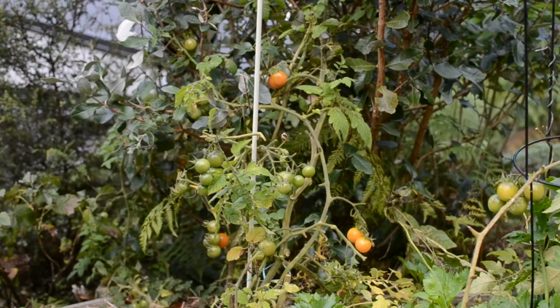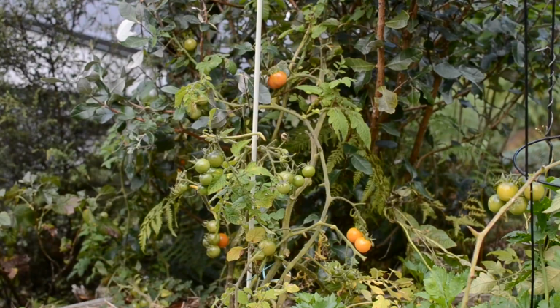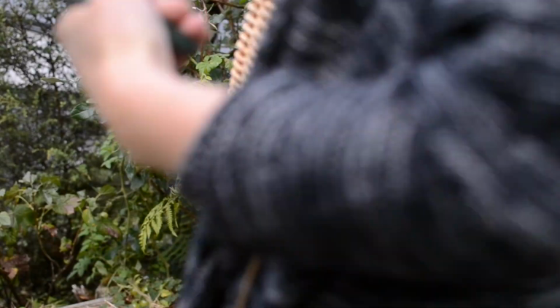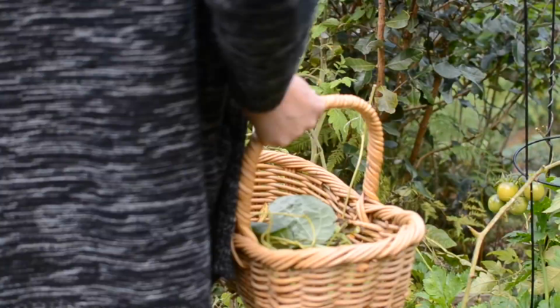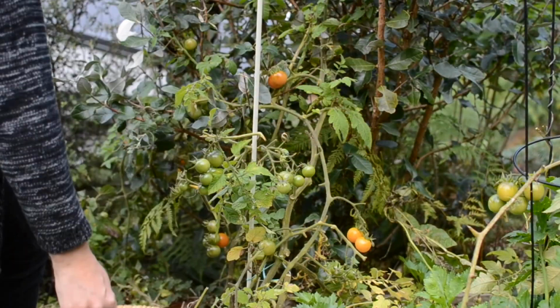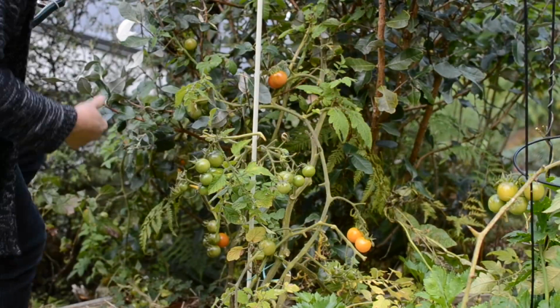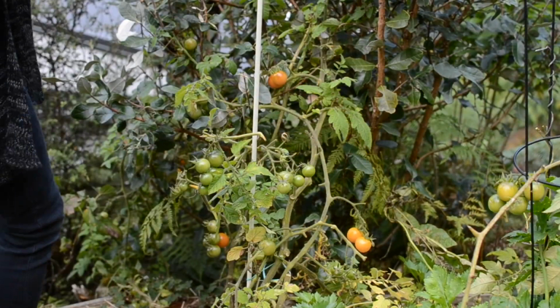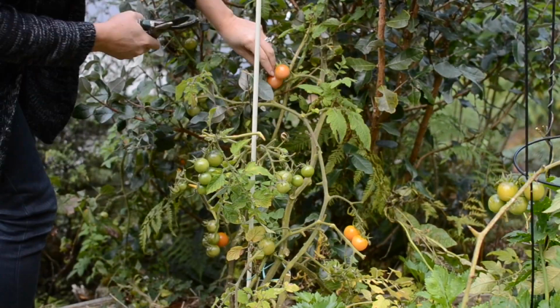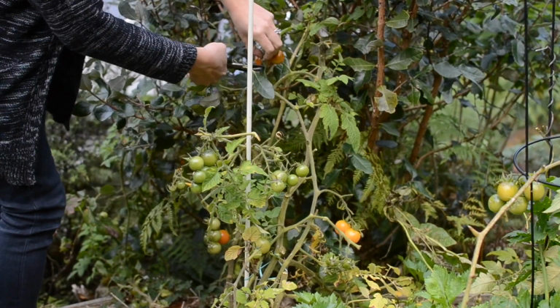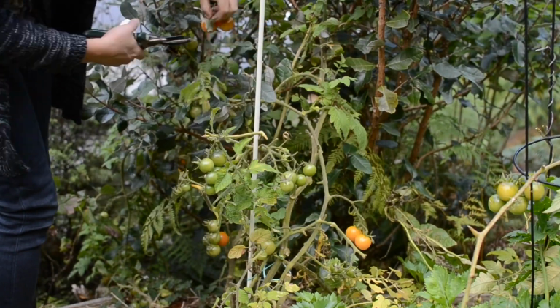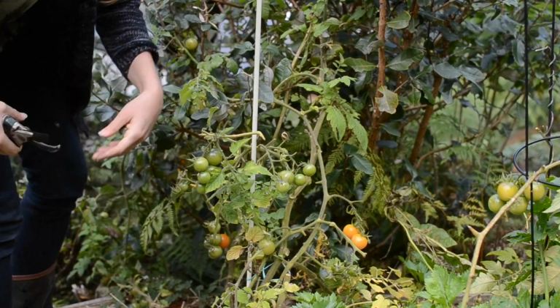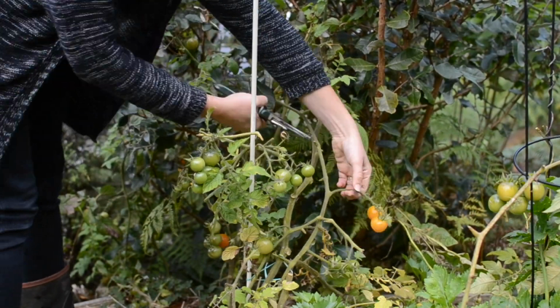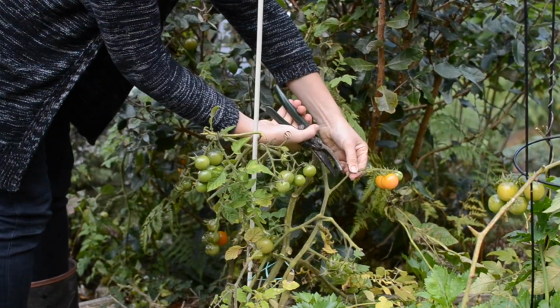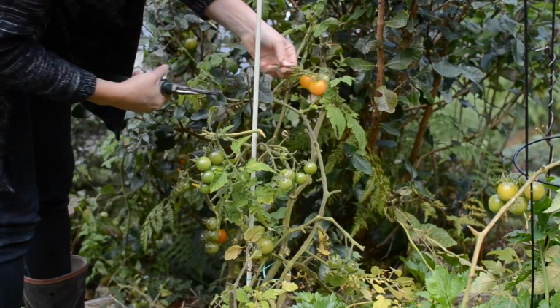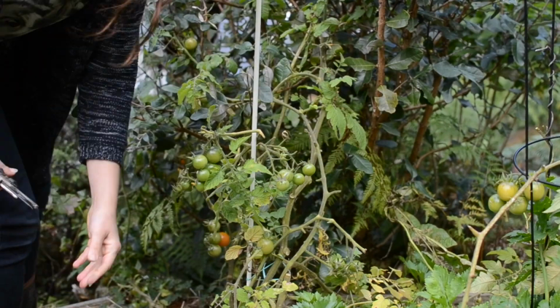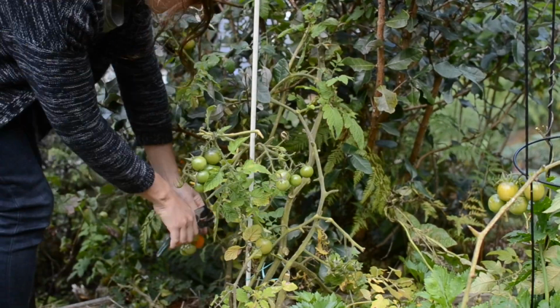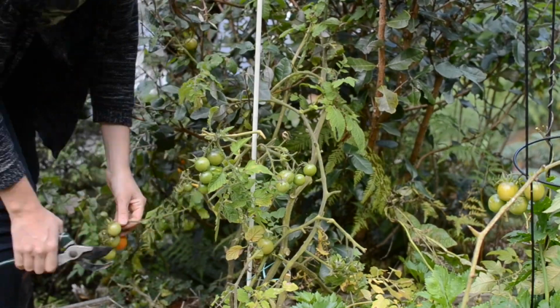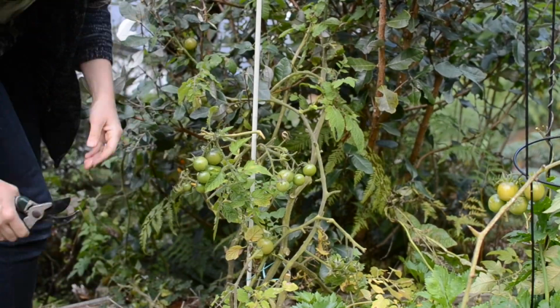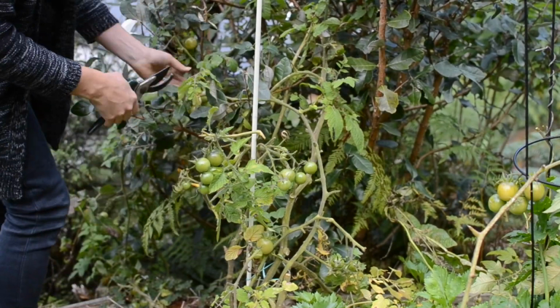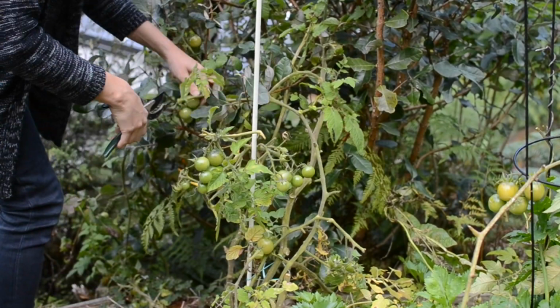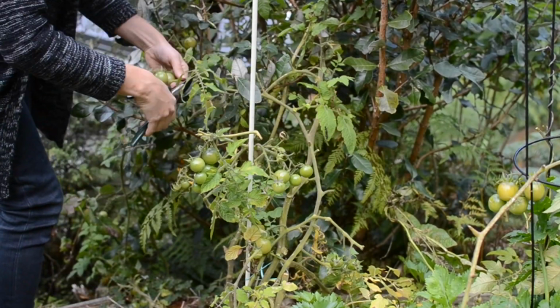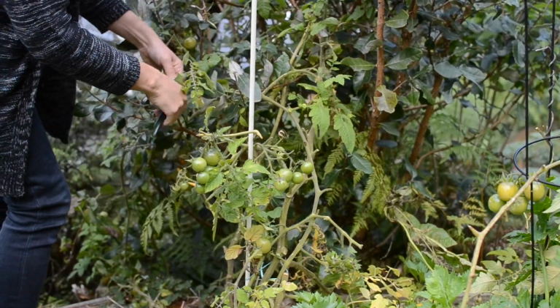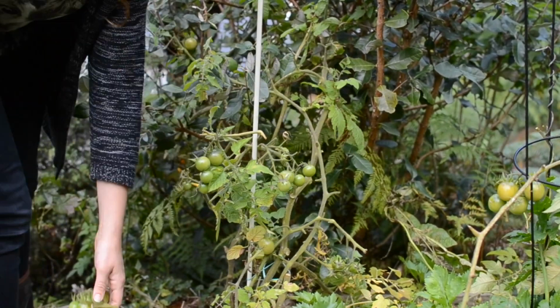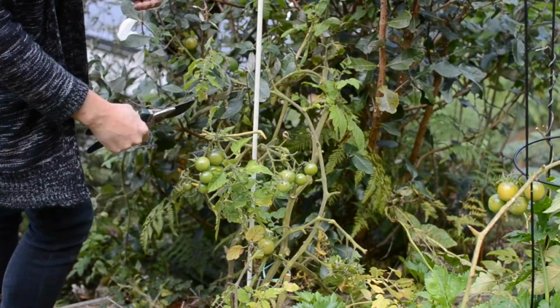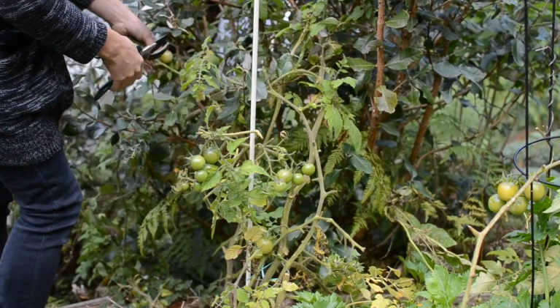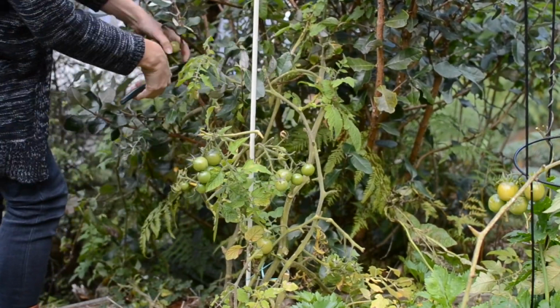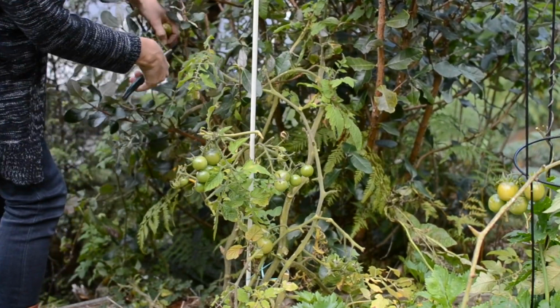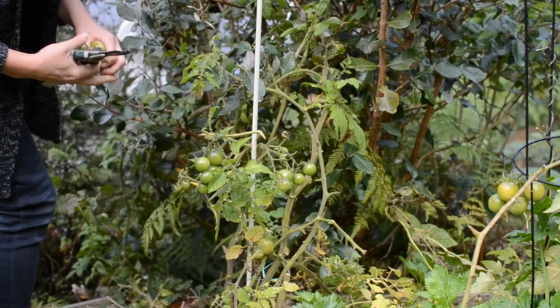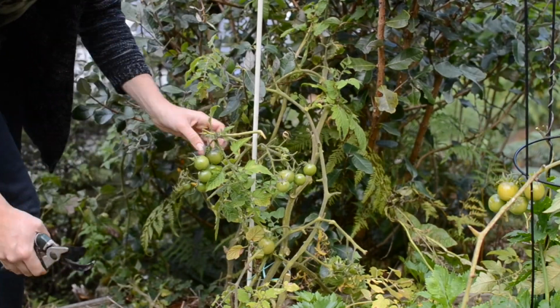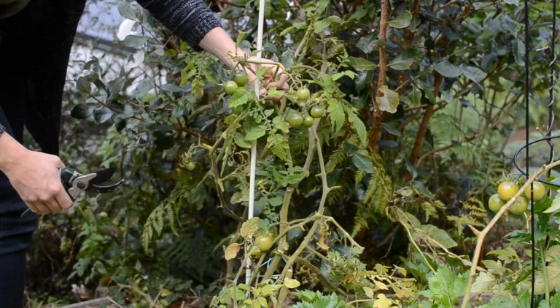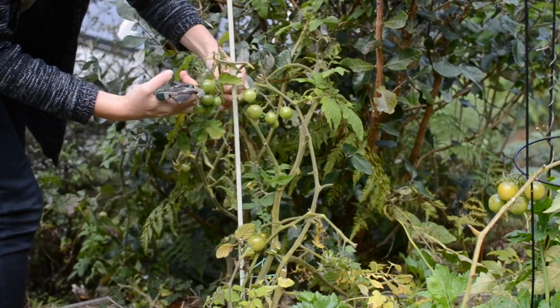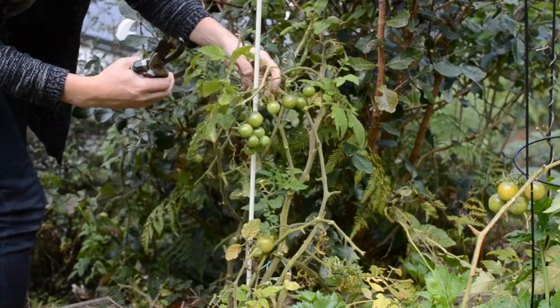I'm also clearing out some of my tomatoes and taking in even the green ones to ripen further inside, because they're just not getting sun up here to ripen. I'm leaving a few up here but the majority are coming inside.